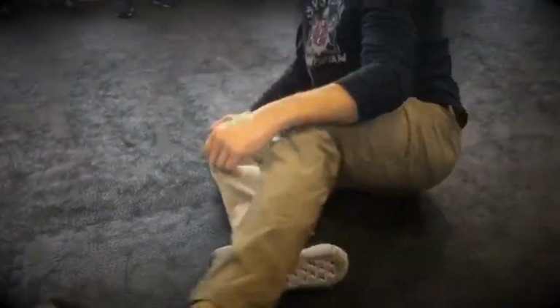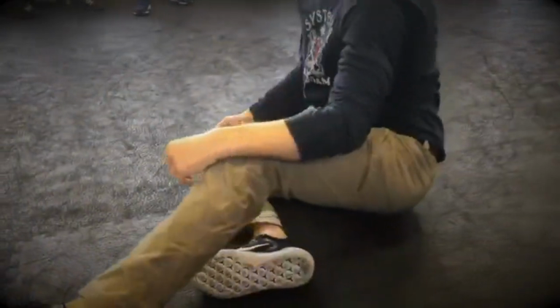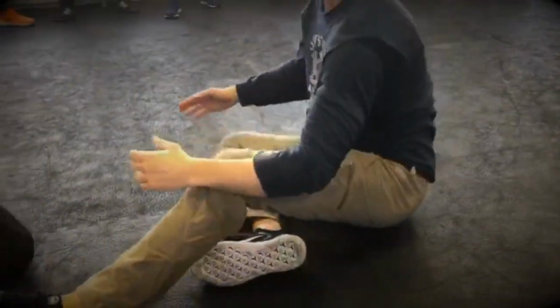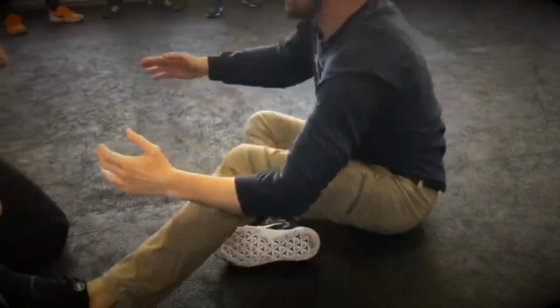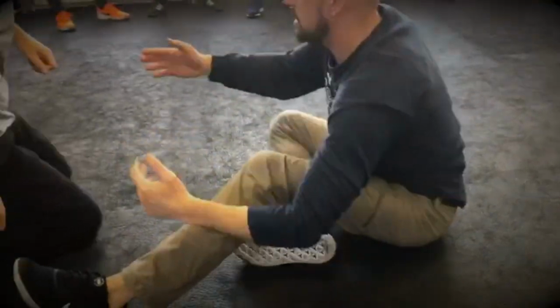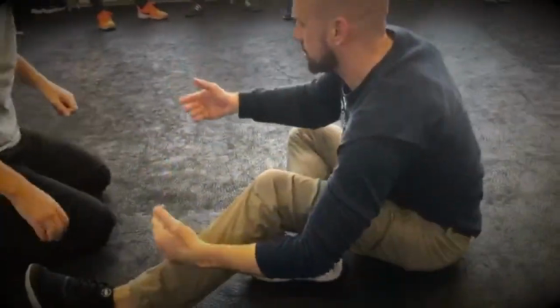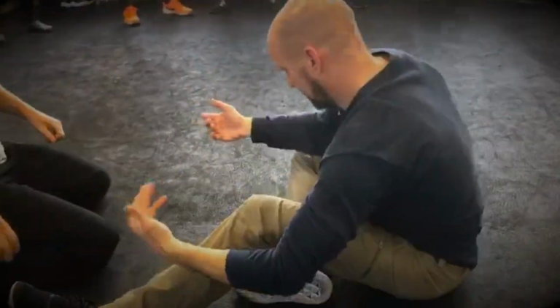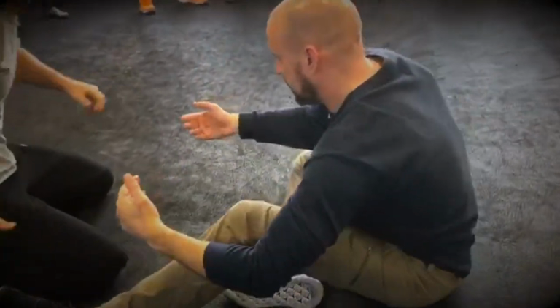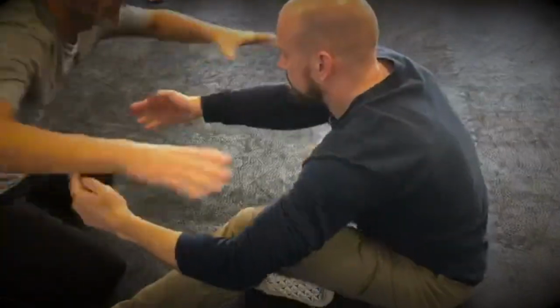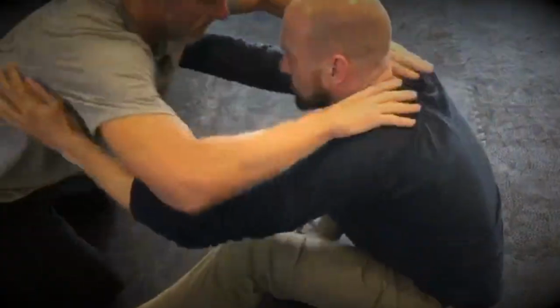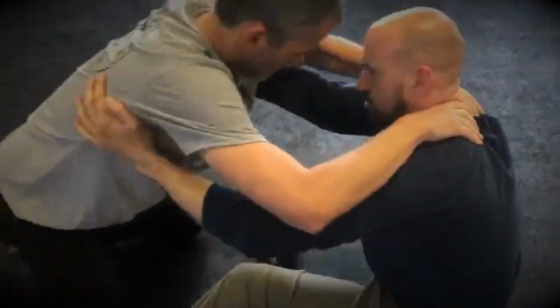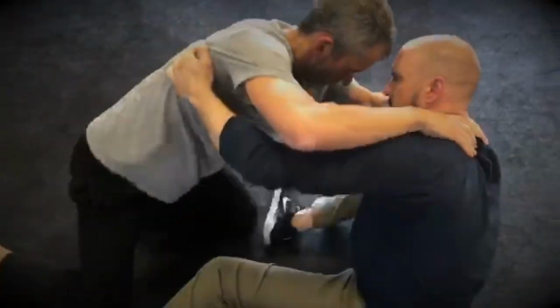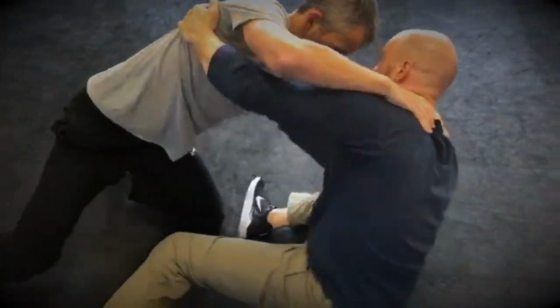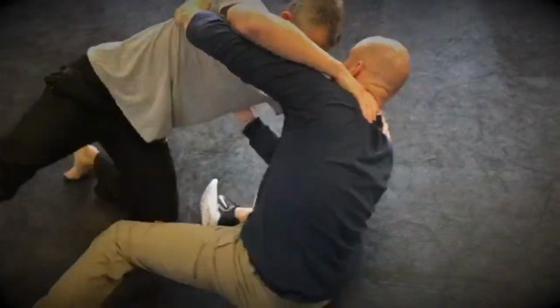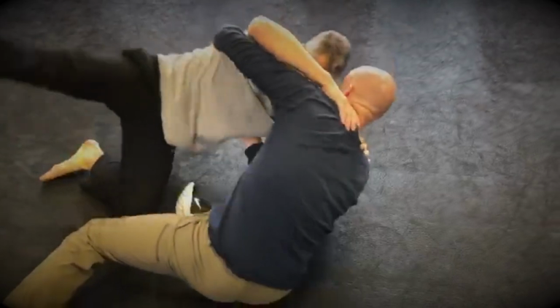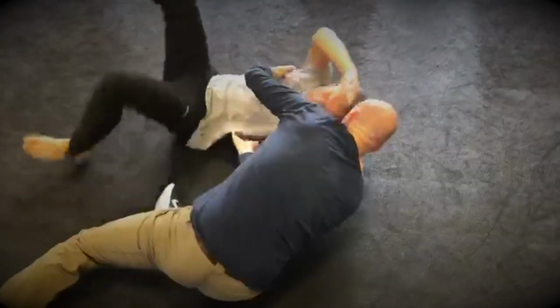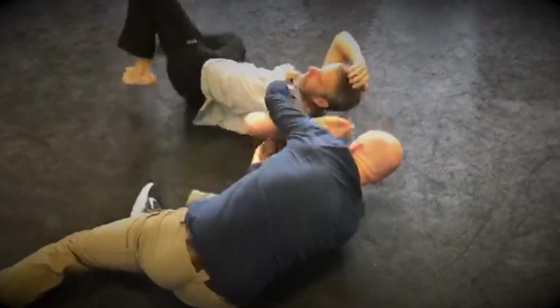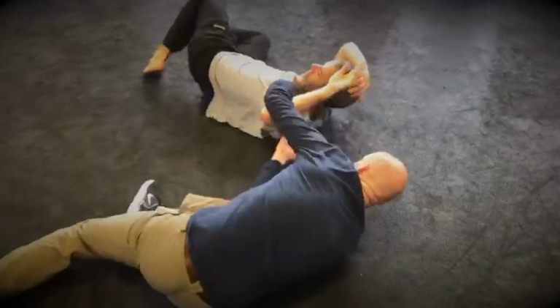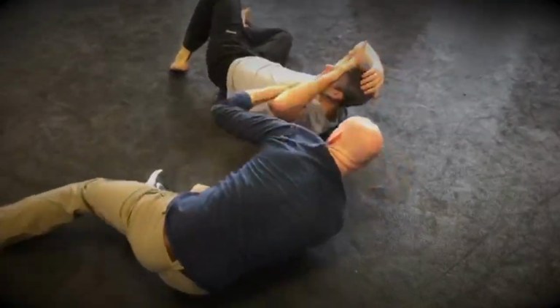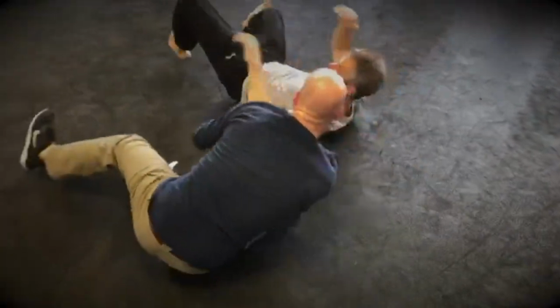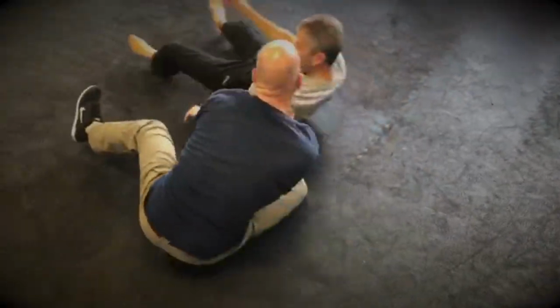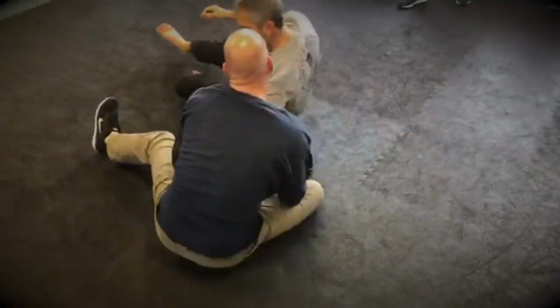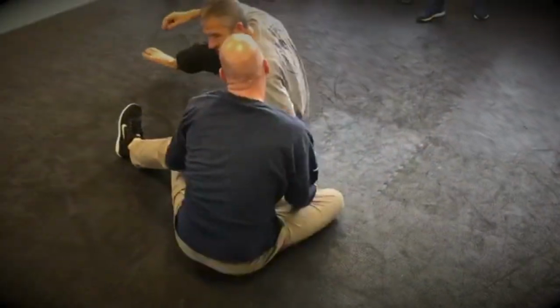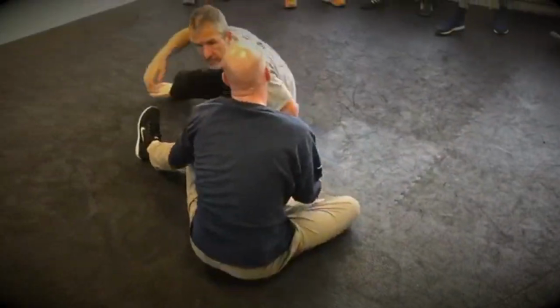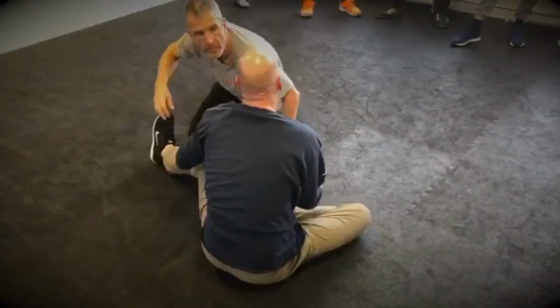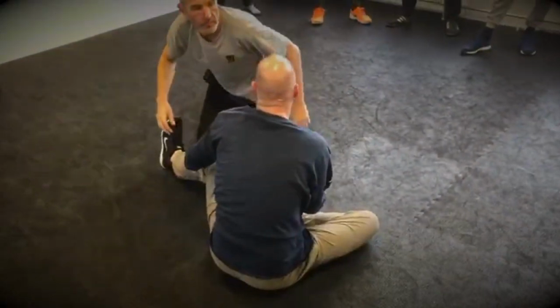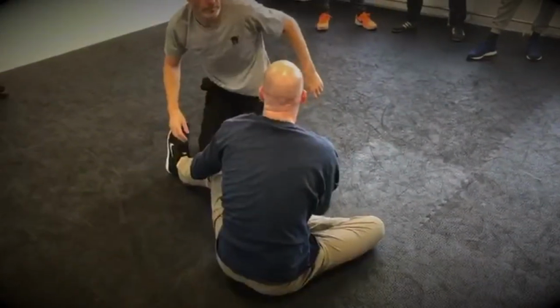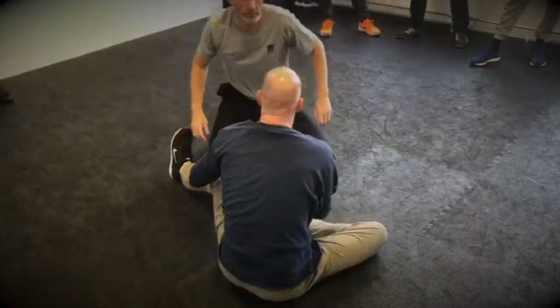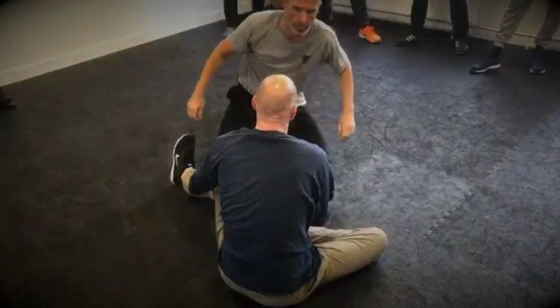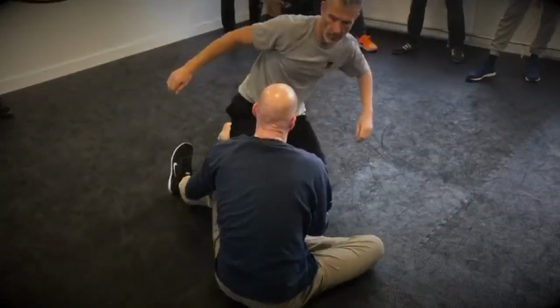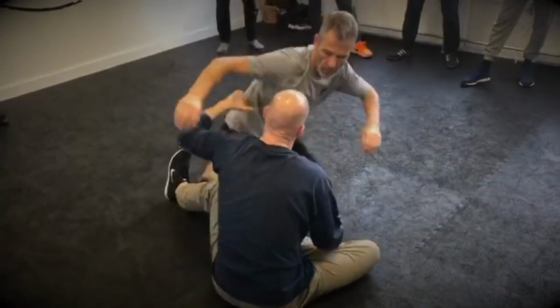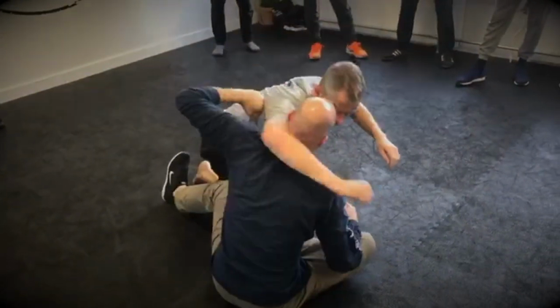My contact again becomes soft, to move him like this or whatever. Sometimes I try to do it more with the fist.